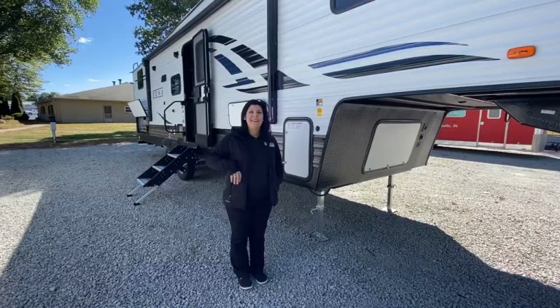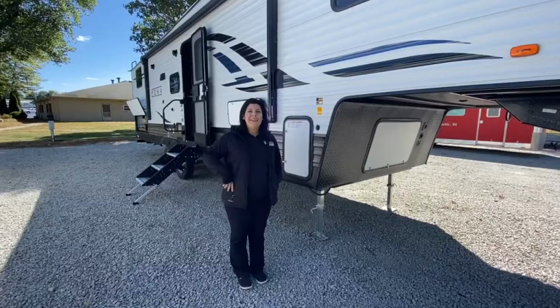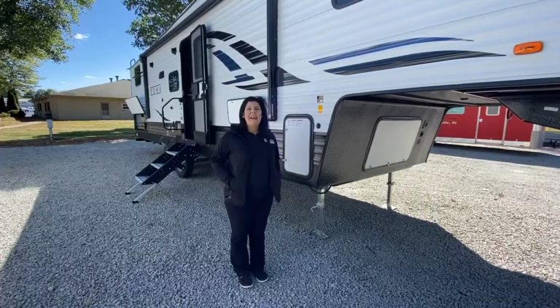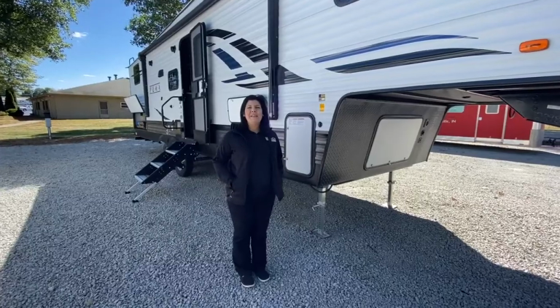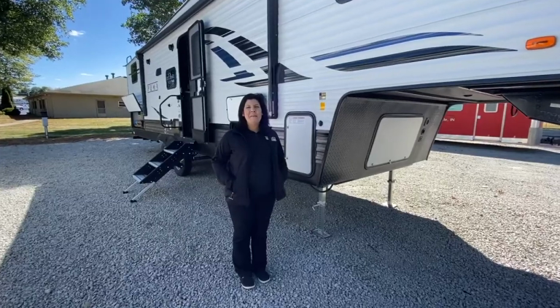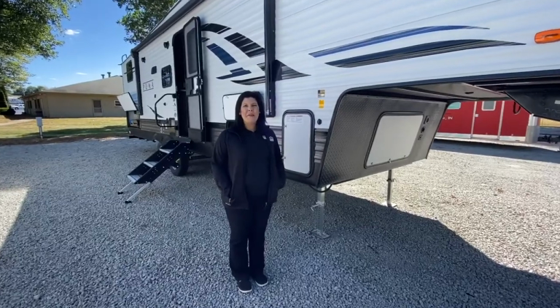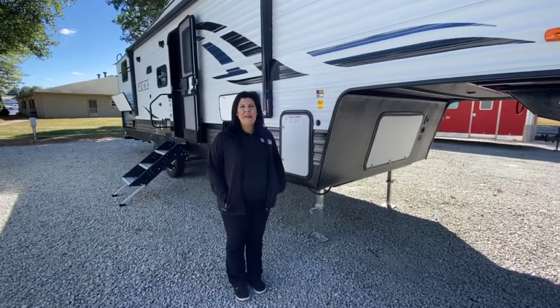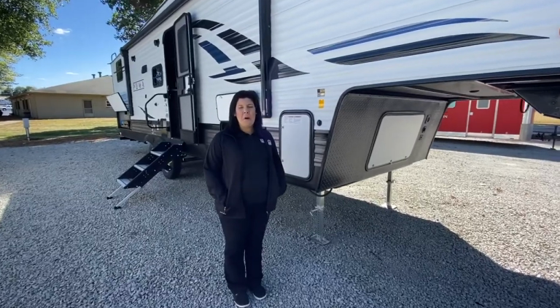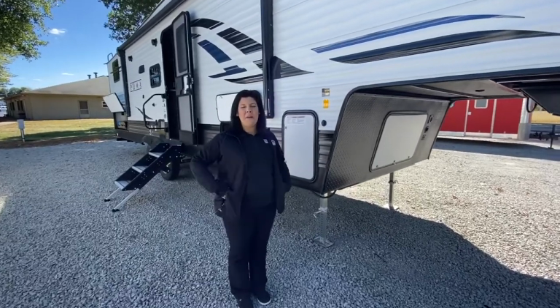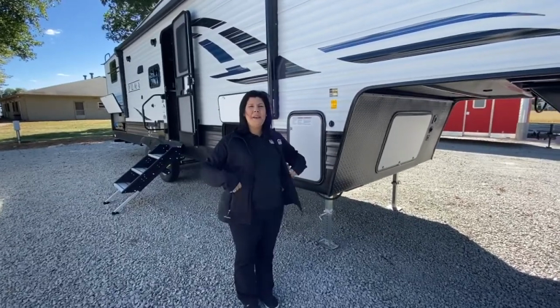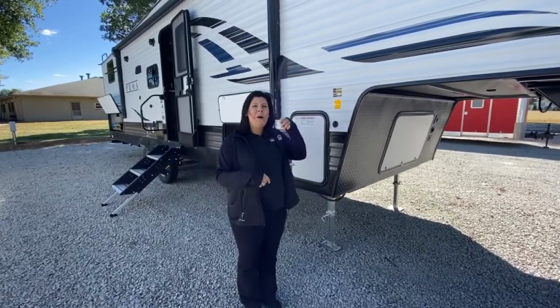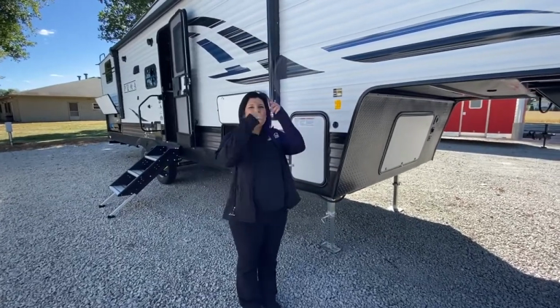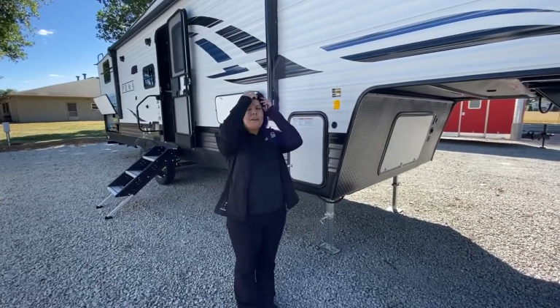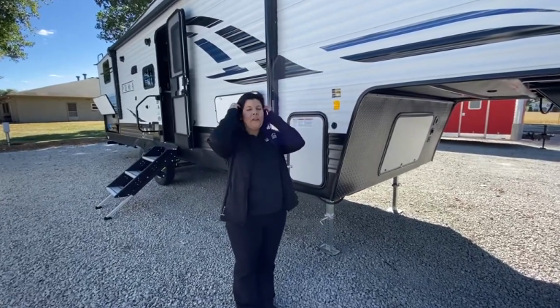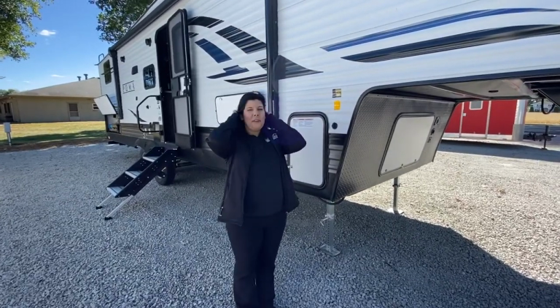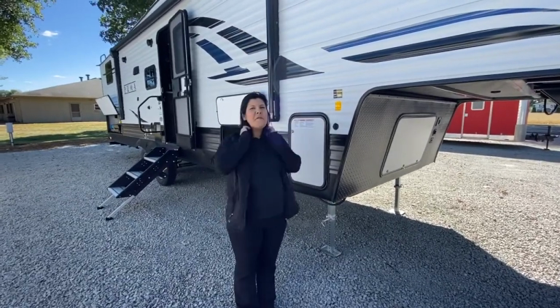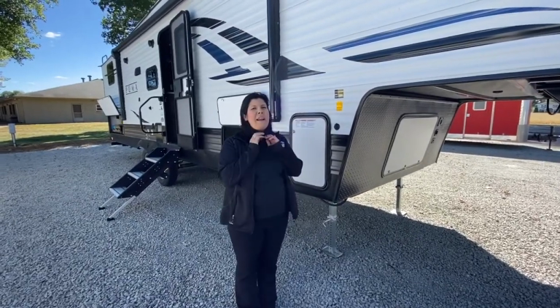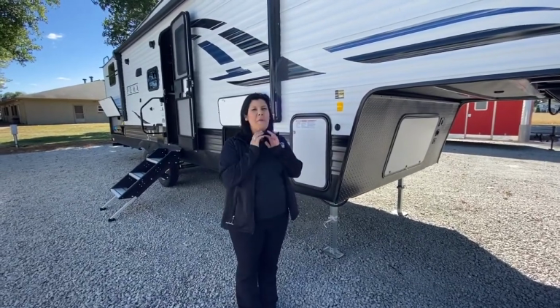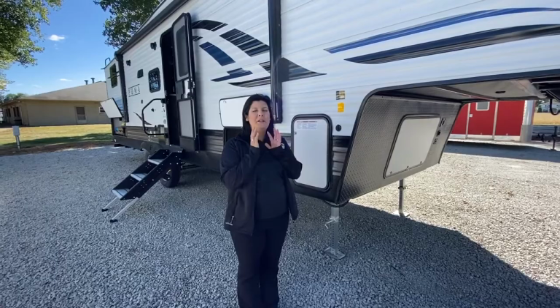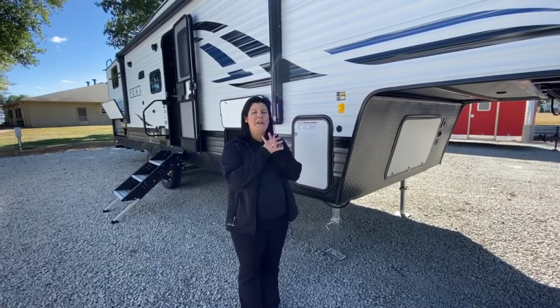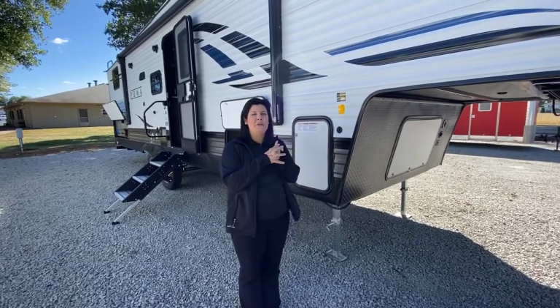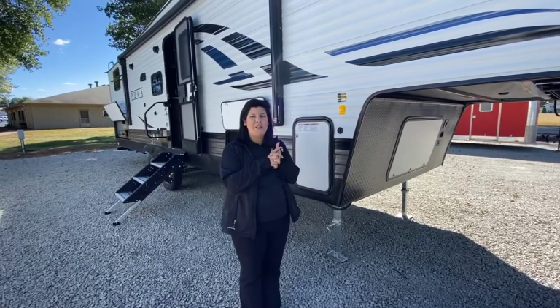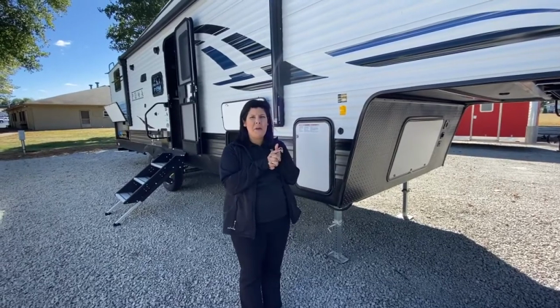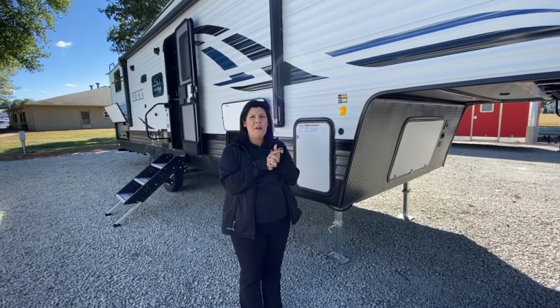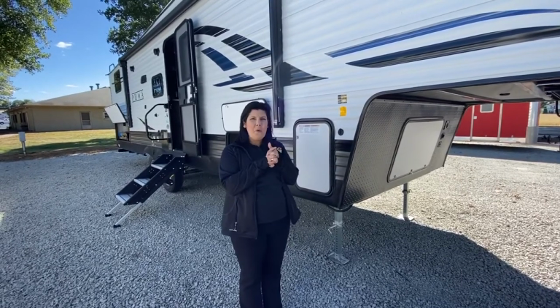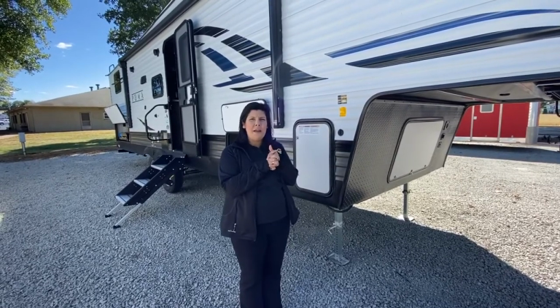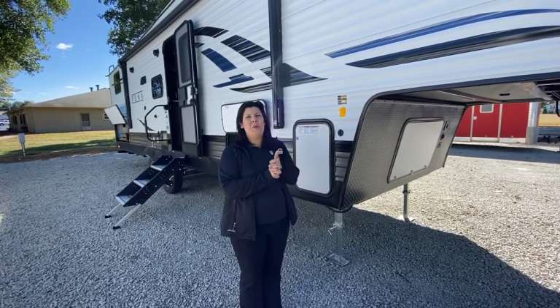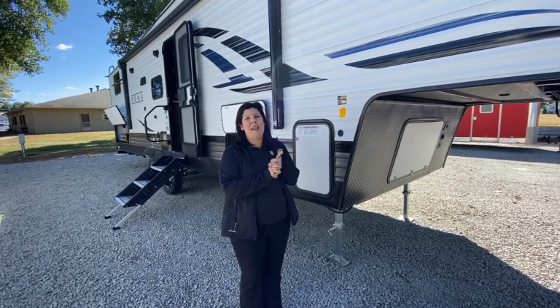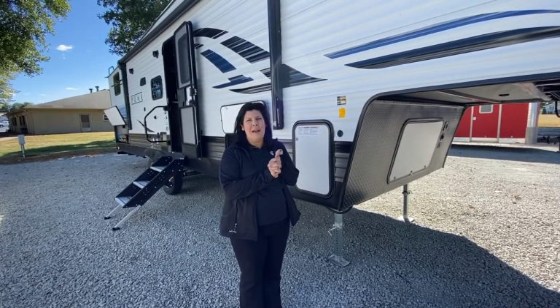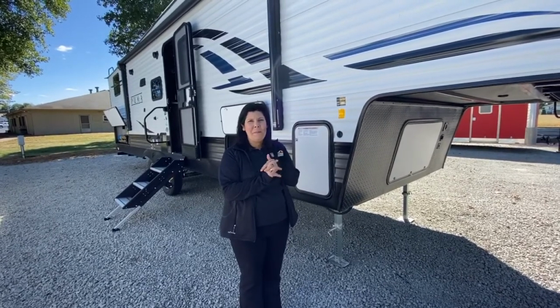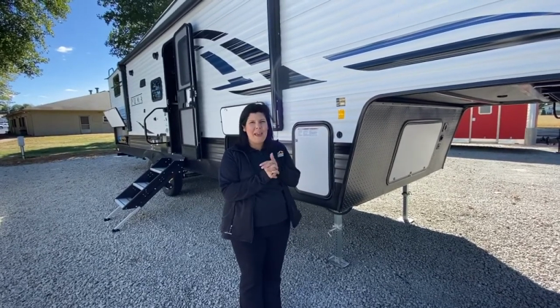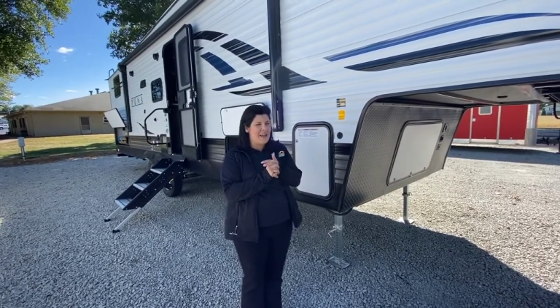Hey guys, it's Mallory here at Walnut Ridge. Welcome to another Feature Friday. We're going to do it on this 2021 Puma 289 VHS.